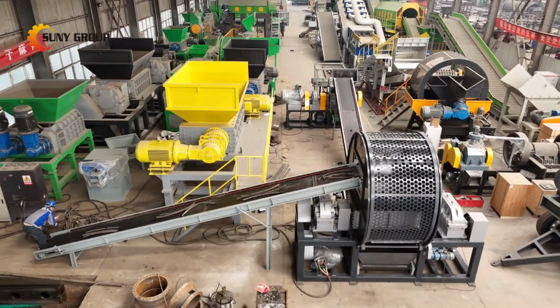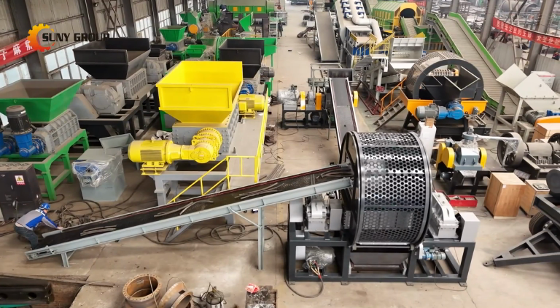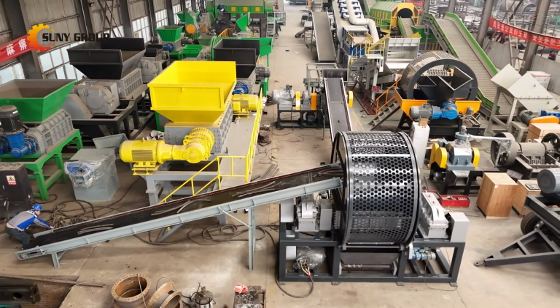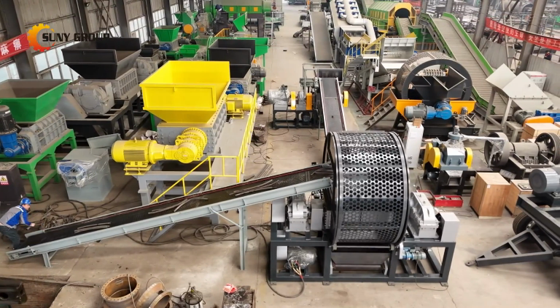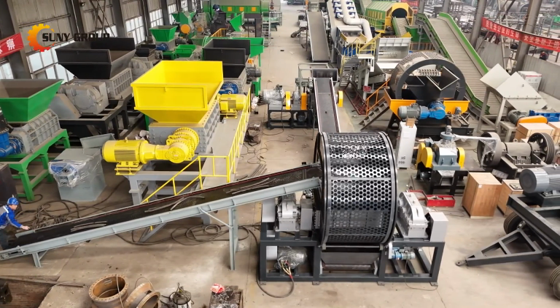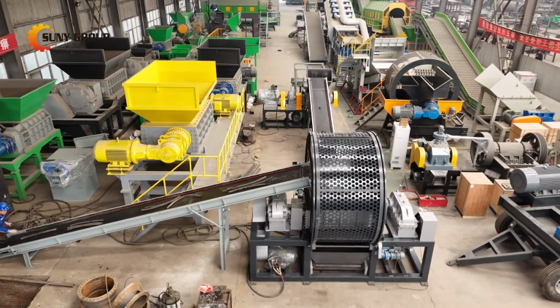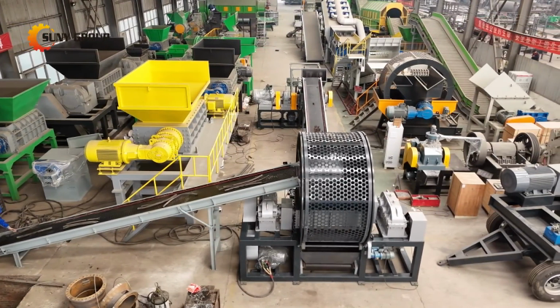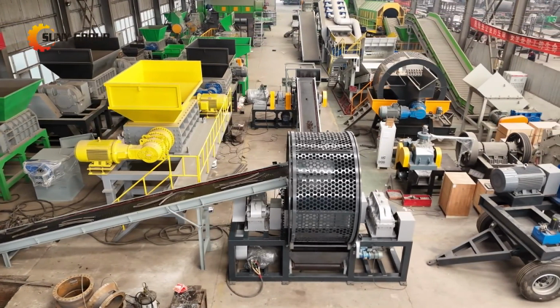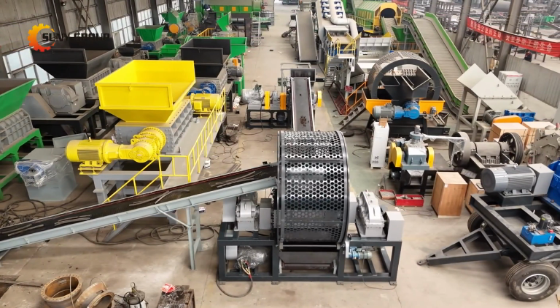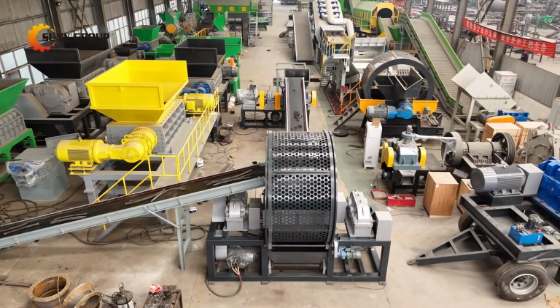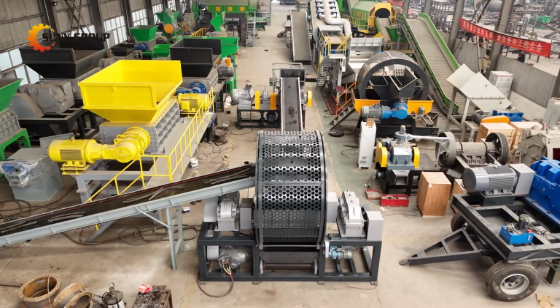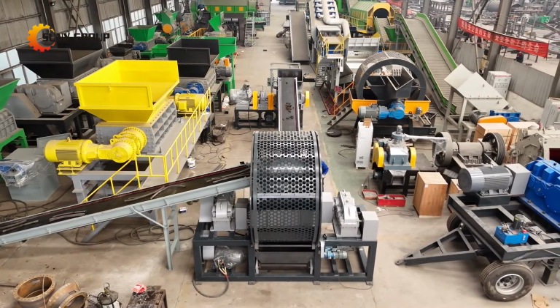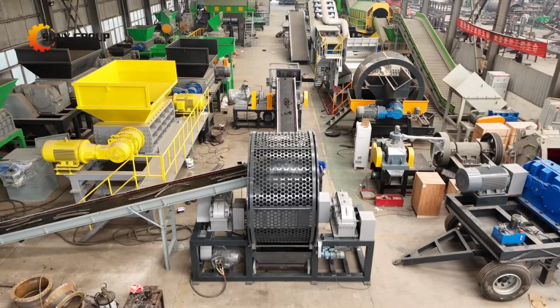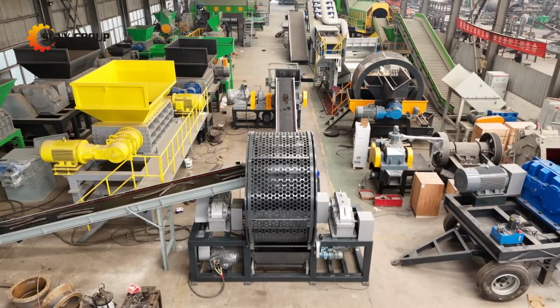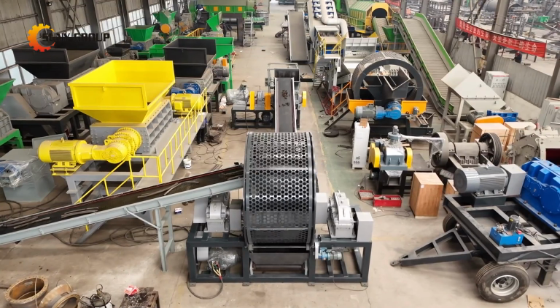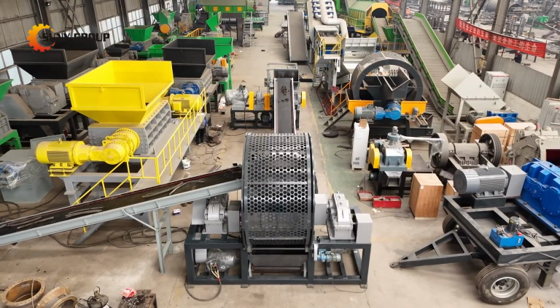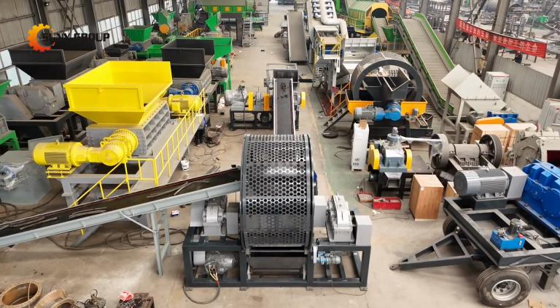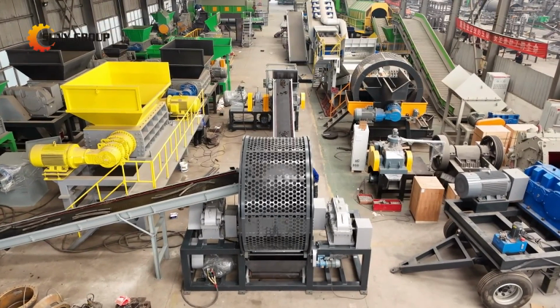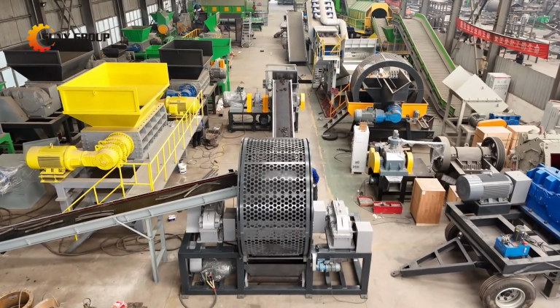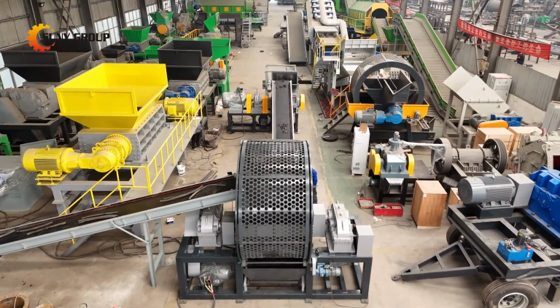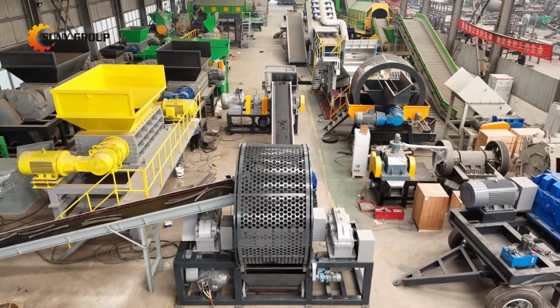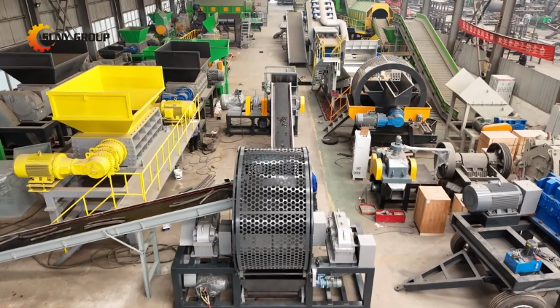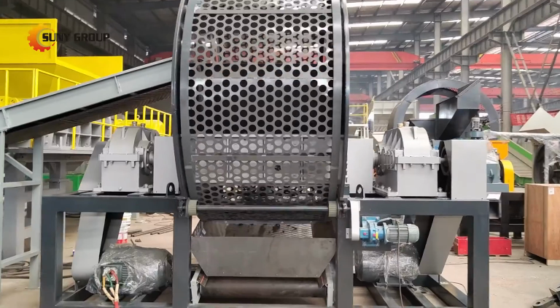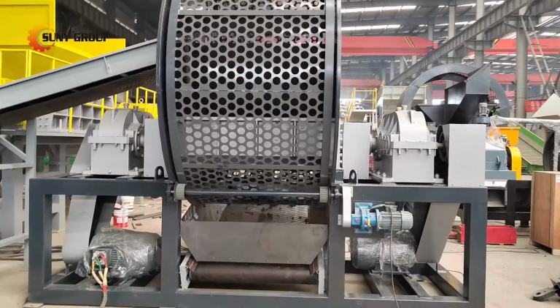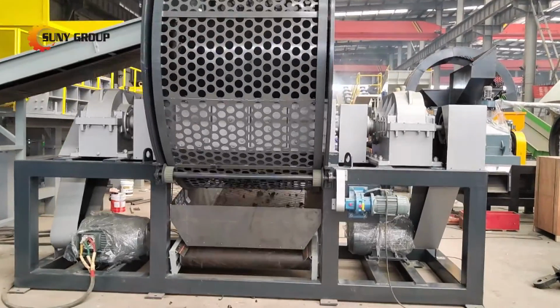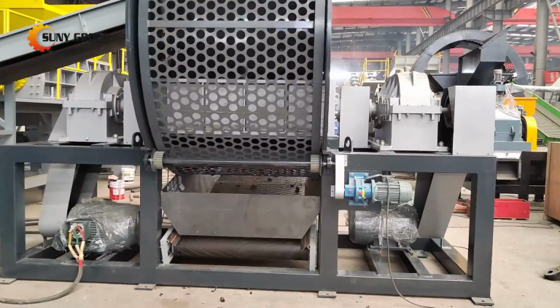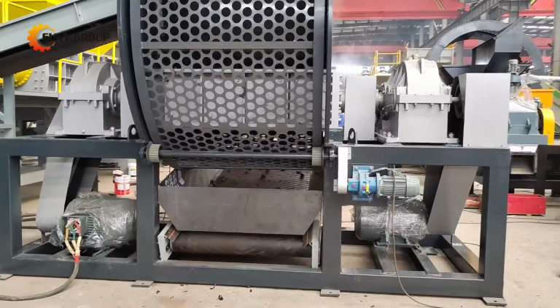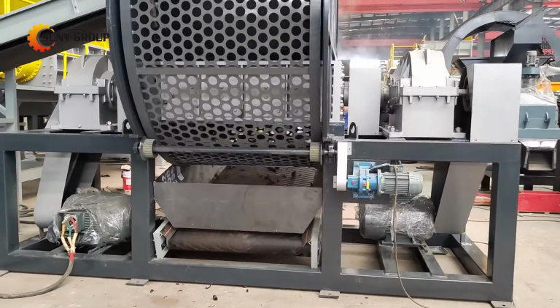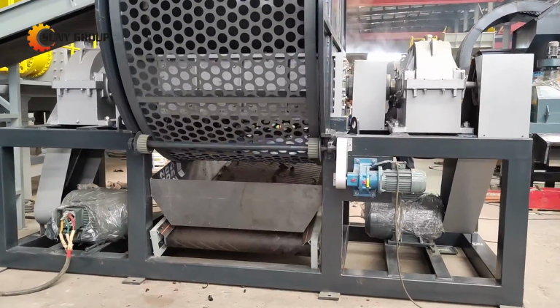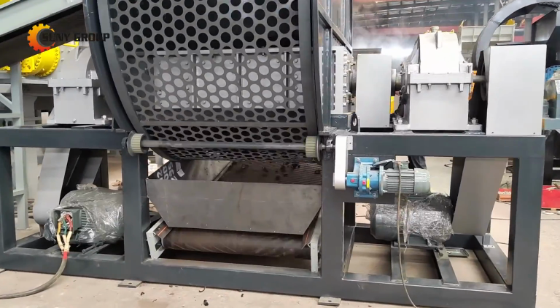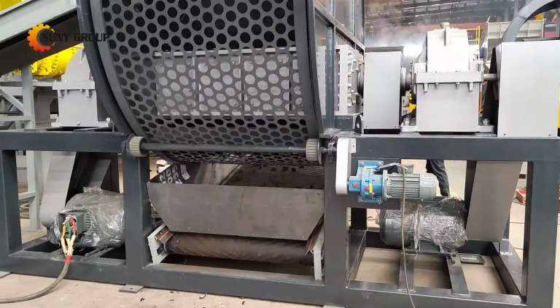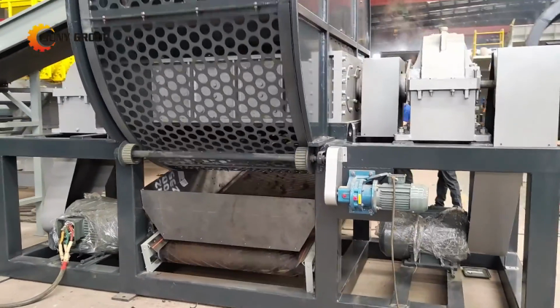Our system begins with a powerful shredder equipped with a rotating mesh screen. Similar to the process used for shredding tires, this machine effectively breaks down the hydraulic hoses into uniformly sized chunks.